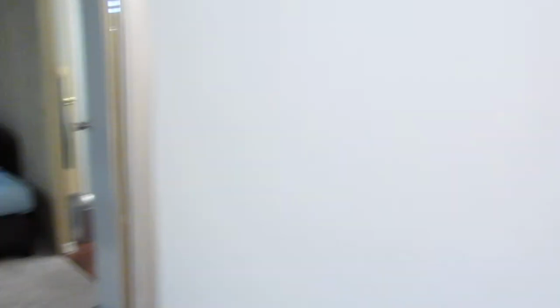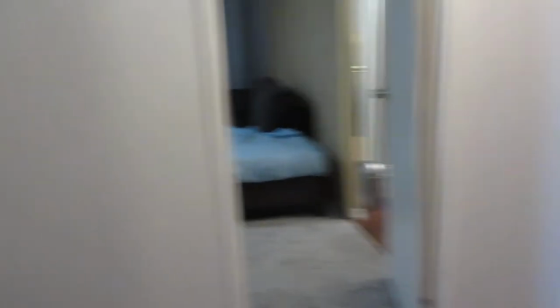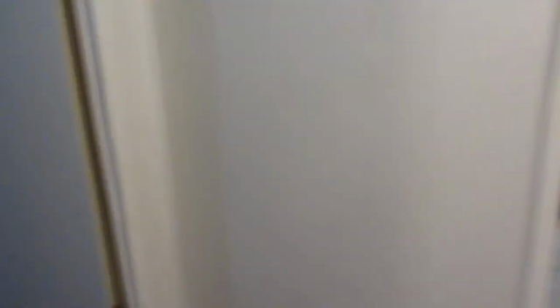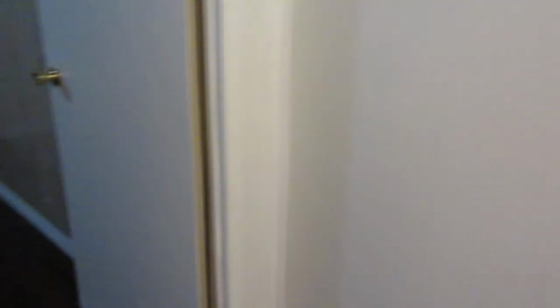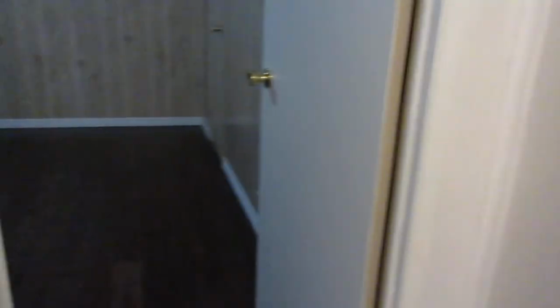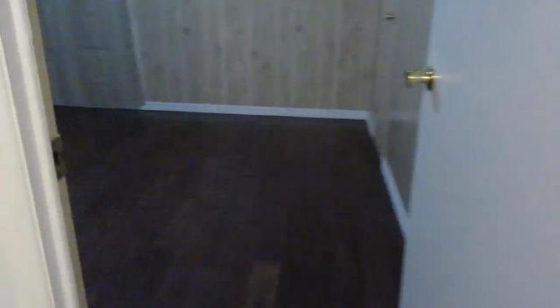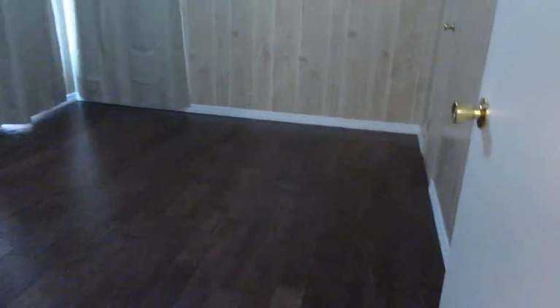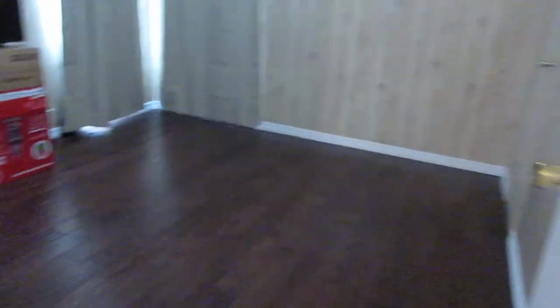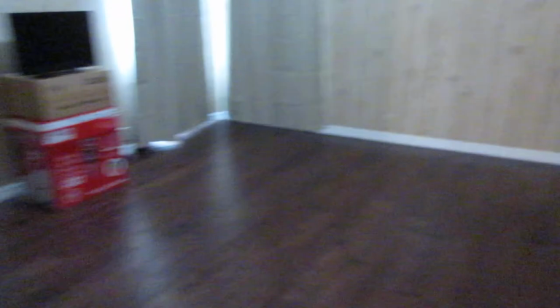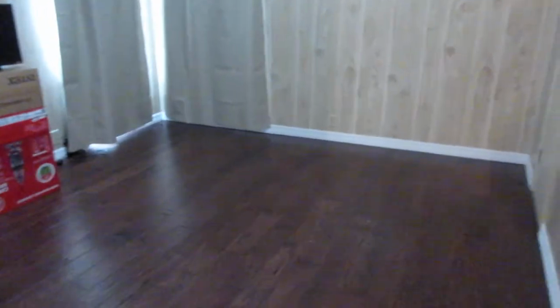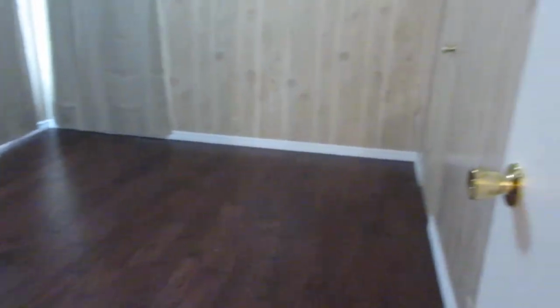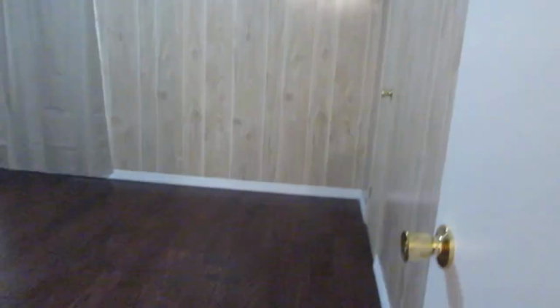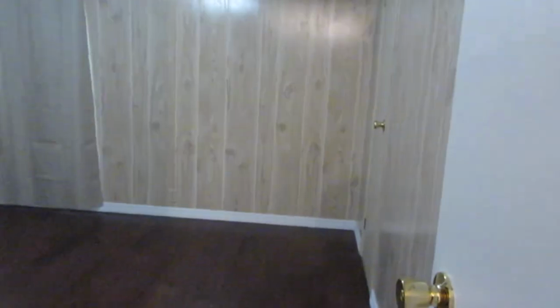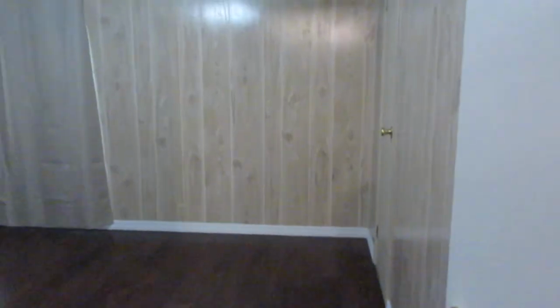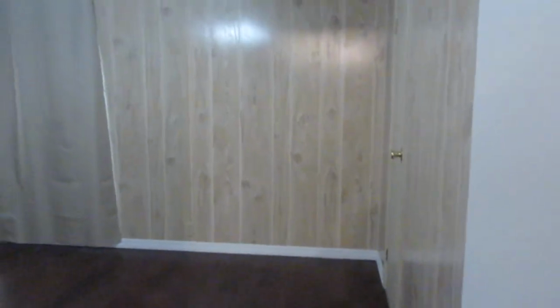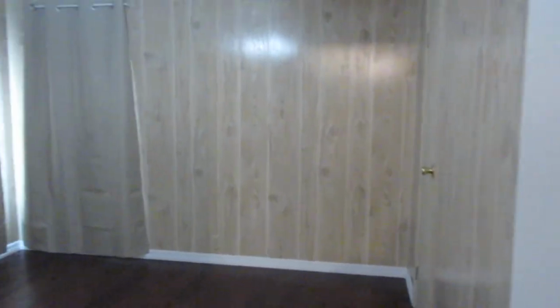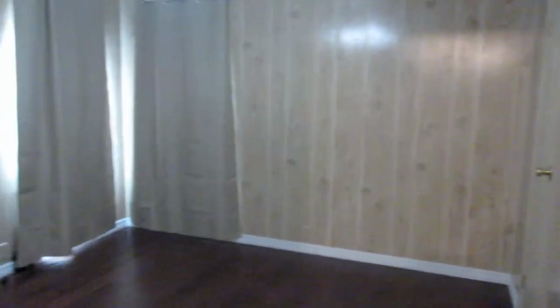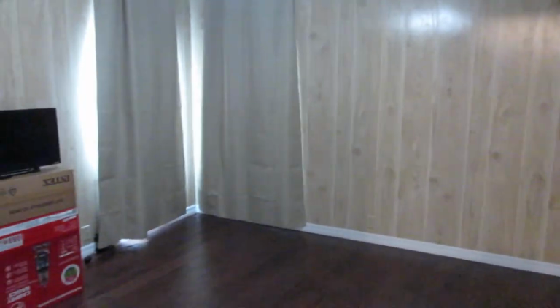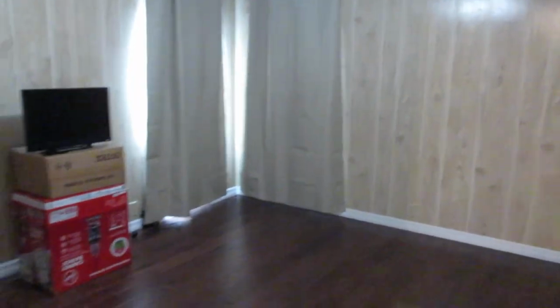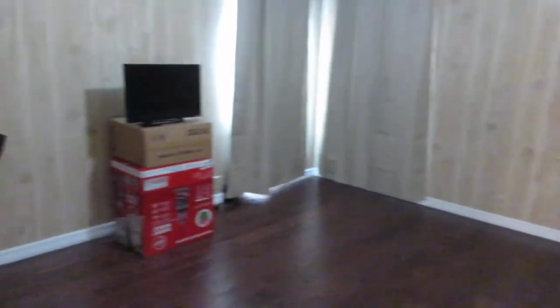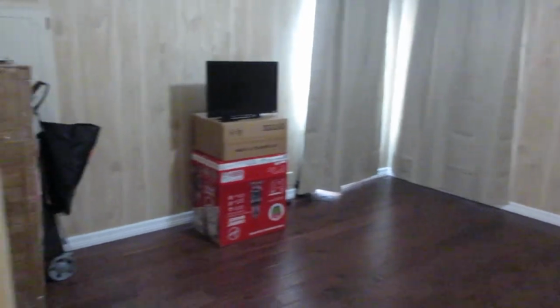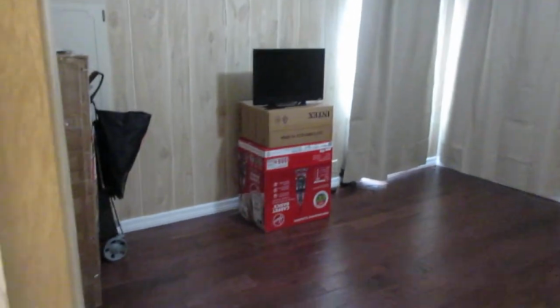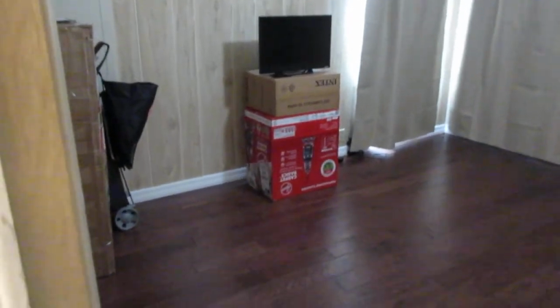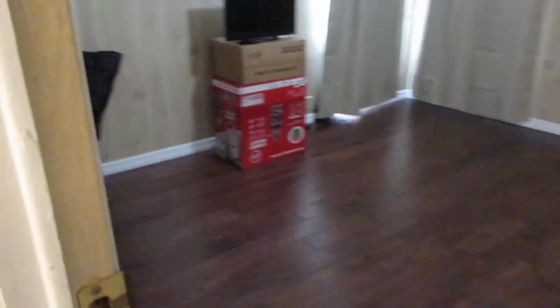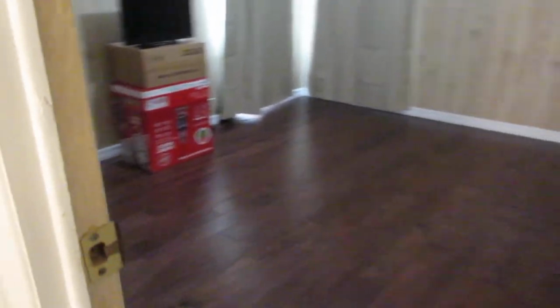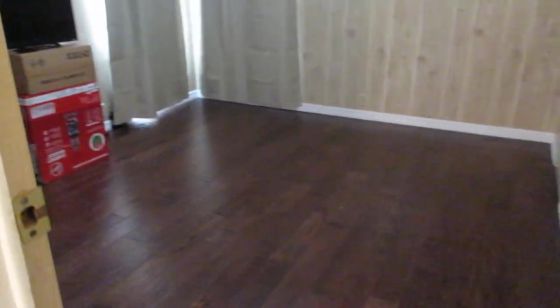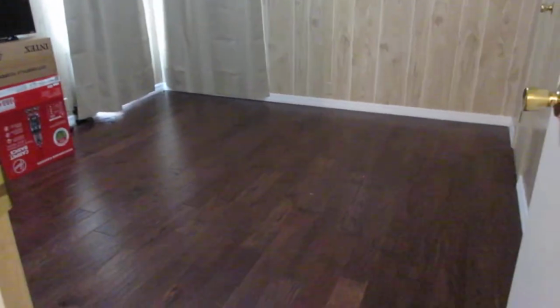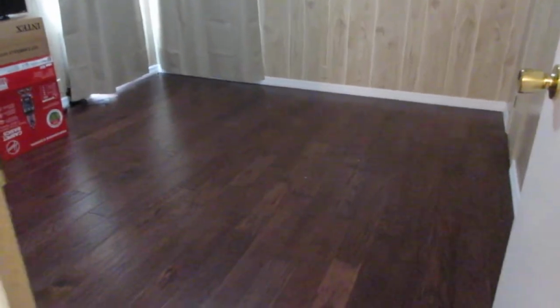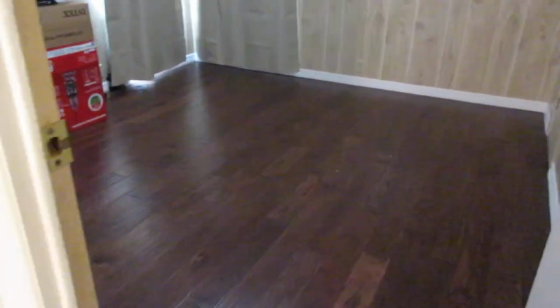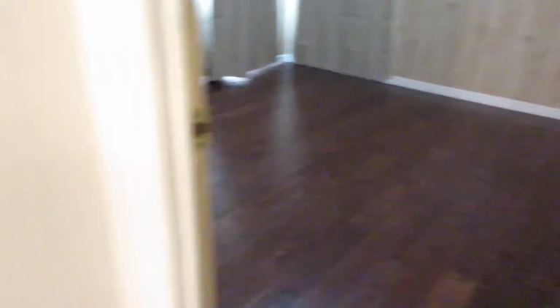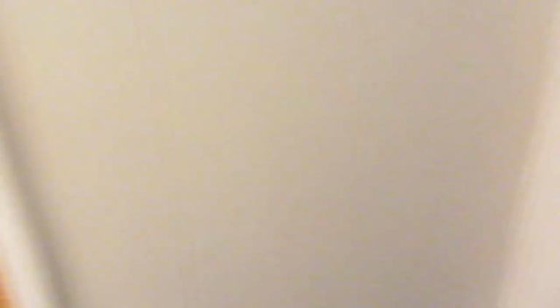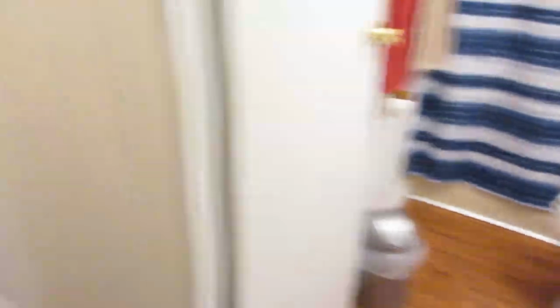We walk back out and go into the second bedroom. This is a two-bedroom, two-bath home. This room is very good size too. And this is the second bedroom.